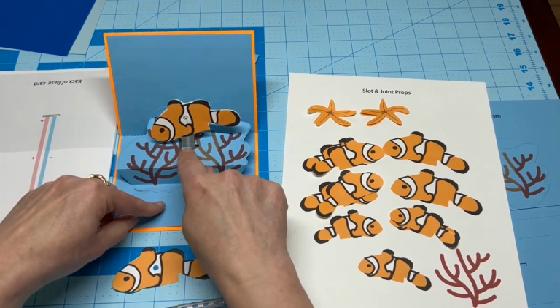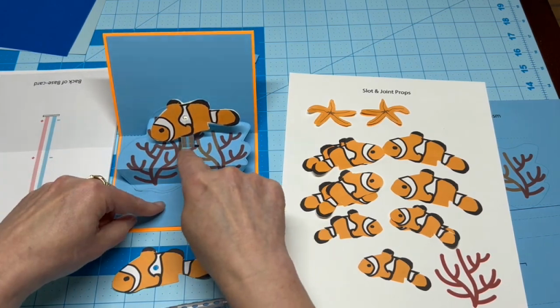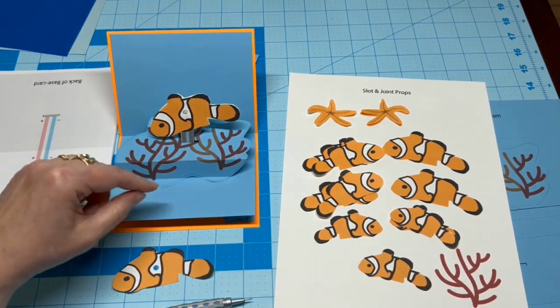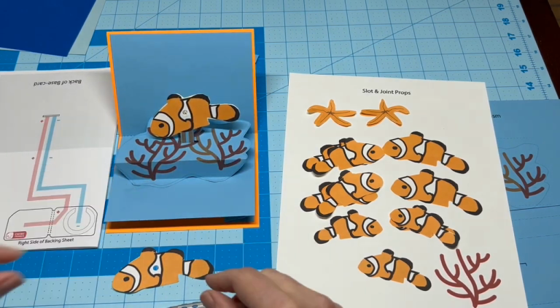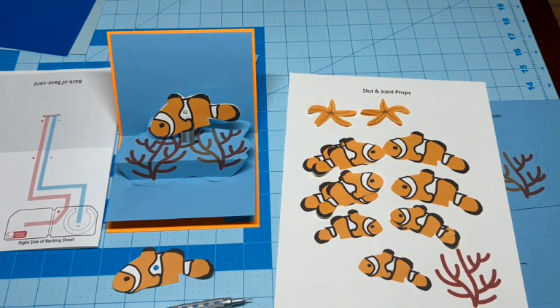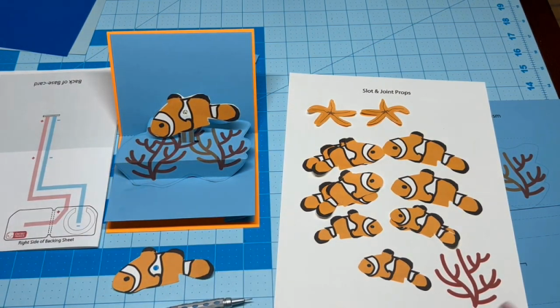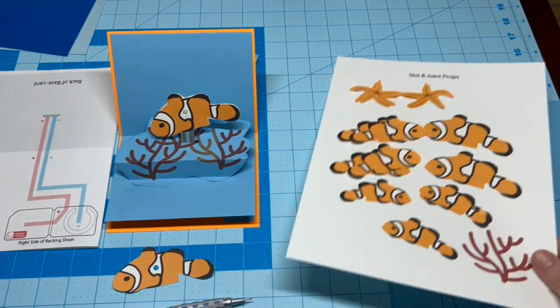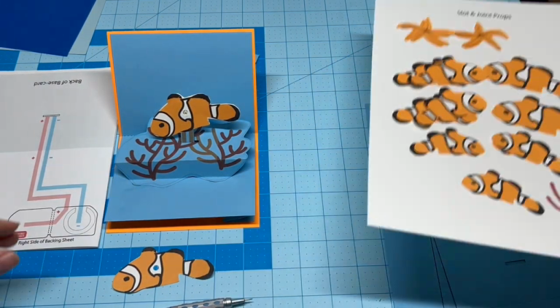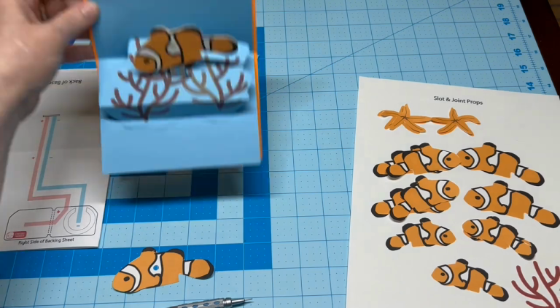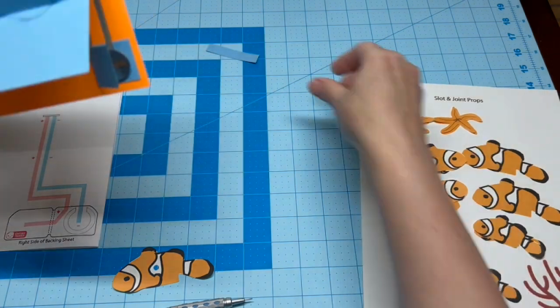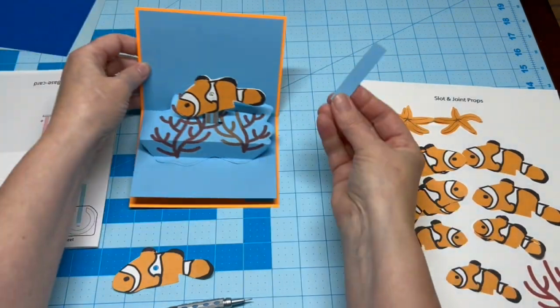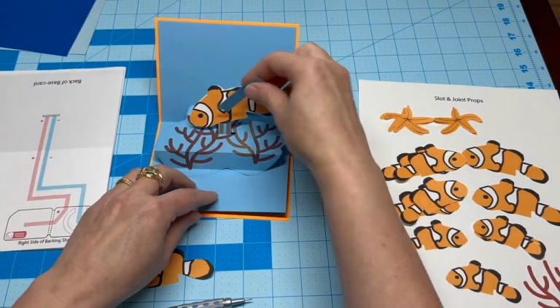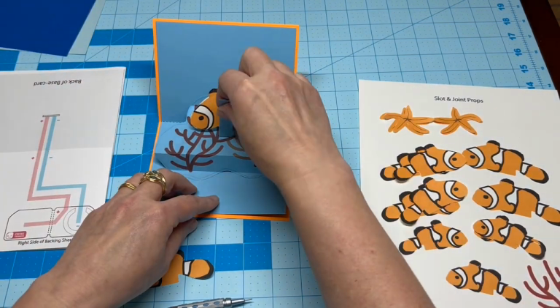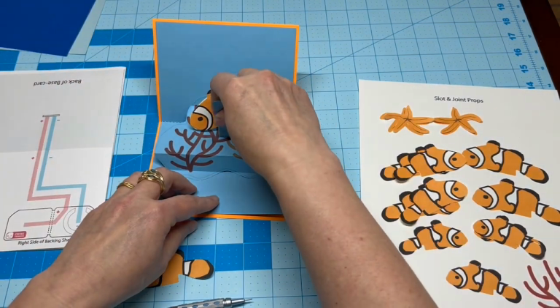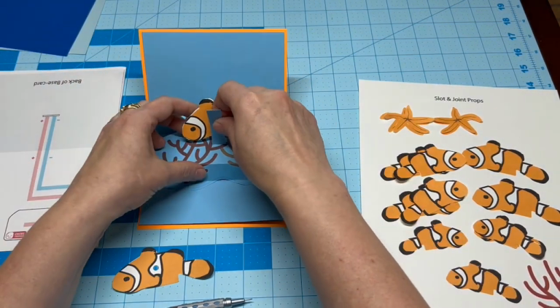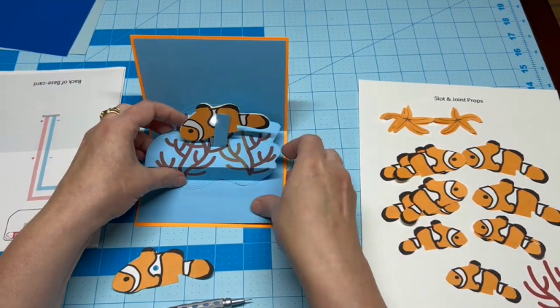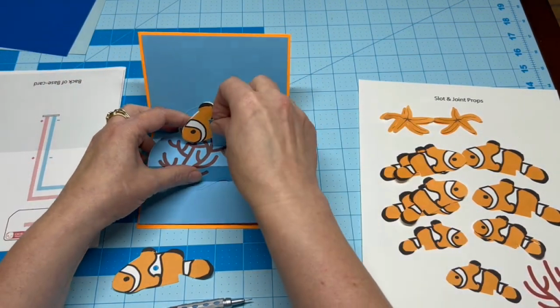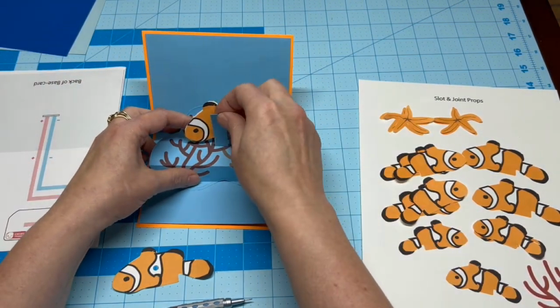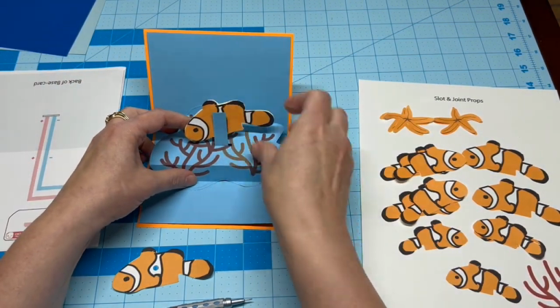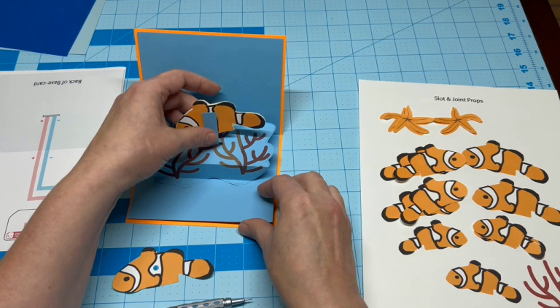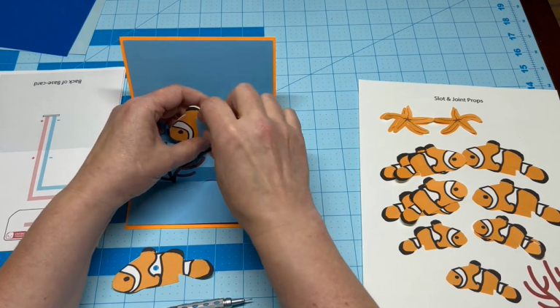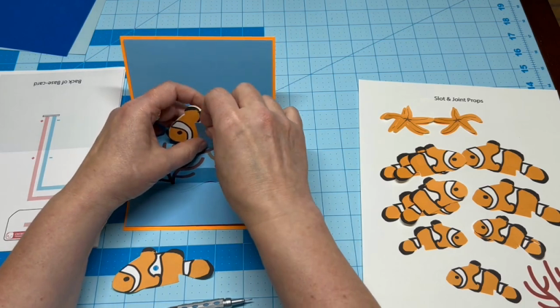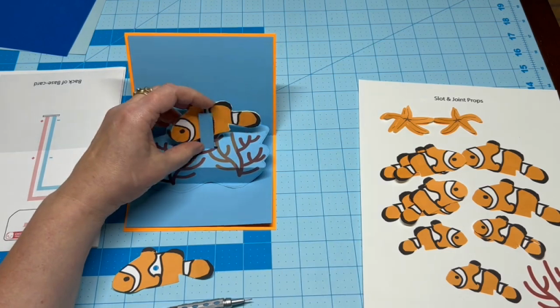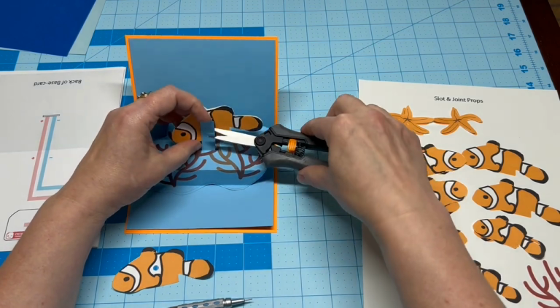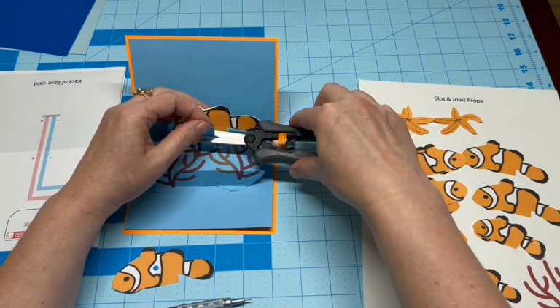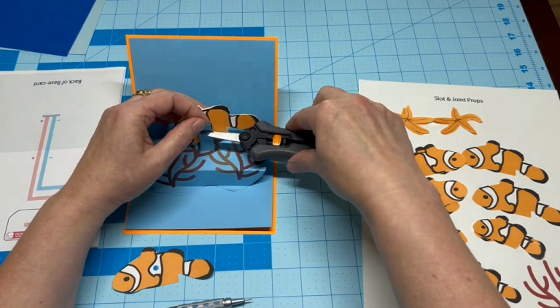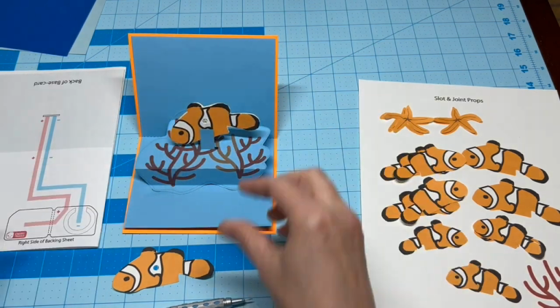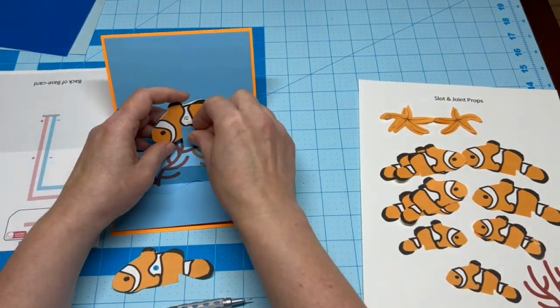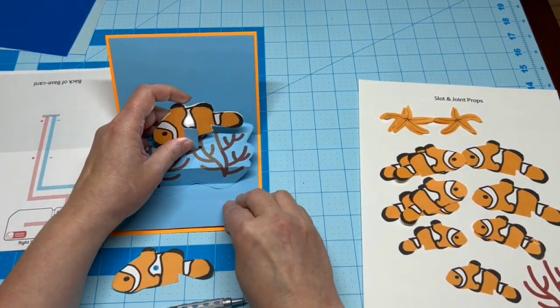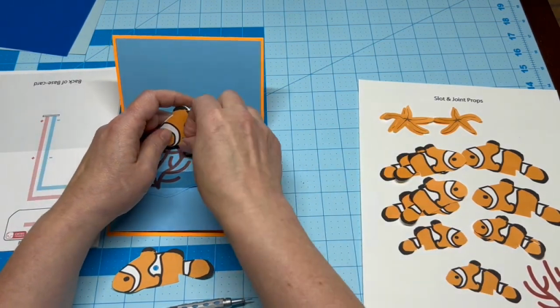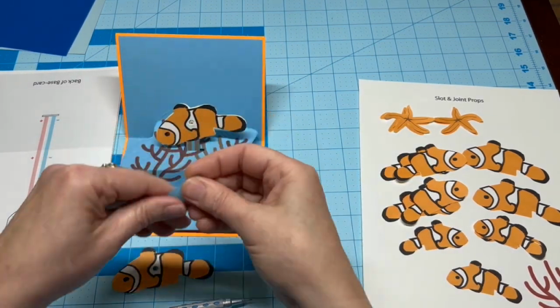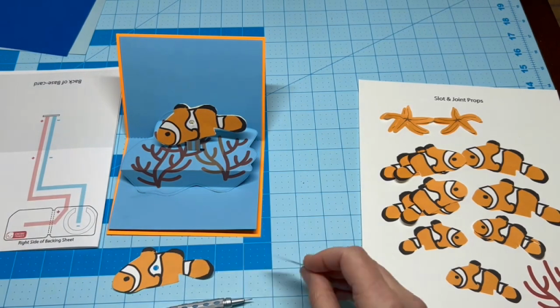Before adding the second fish, use the strip of paper you cut out earlier to cover up the circle. Trim it to size, add glue, and insert it through the slot. Then you can add the final fish piece.